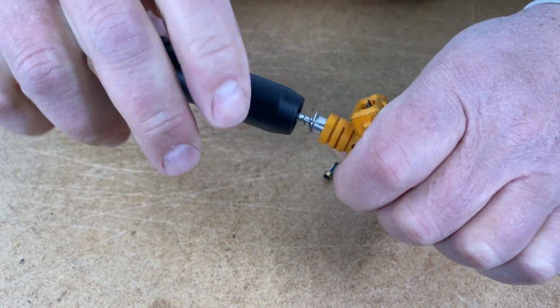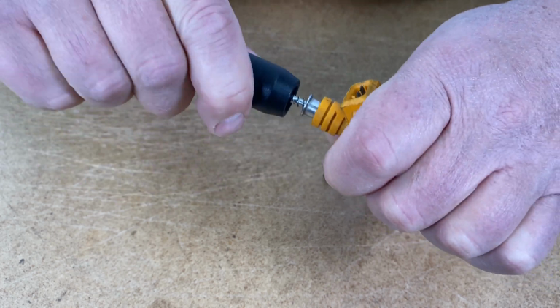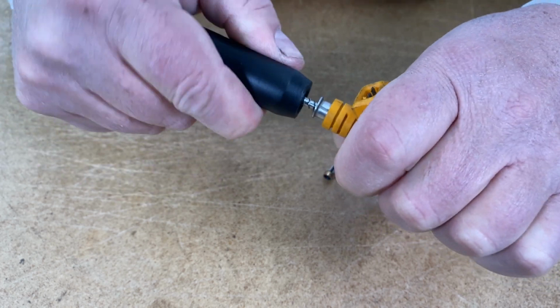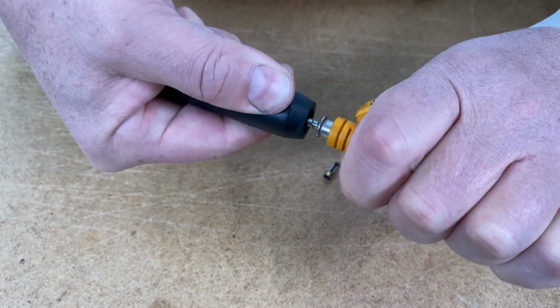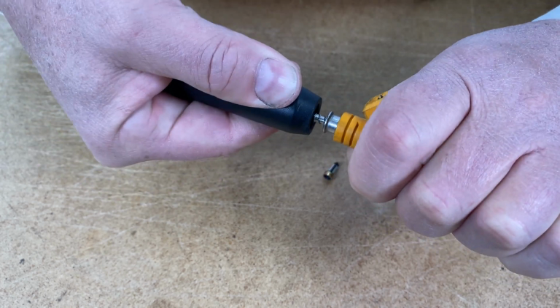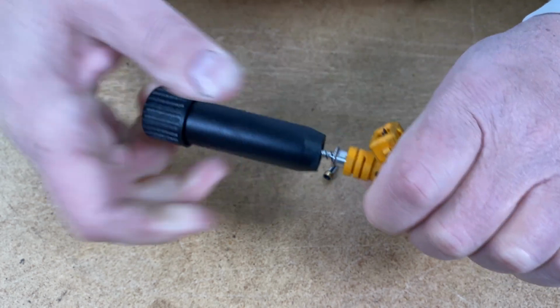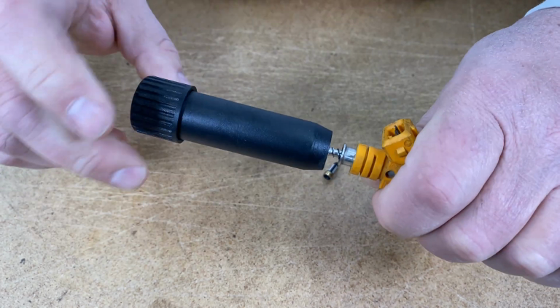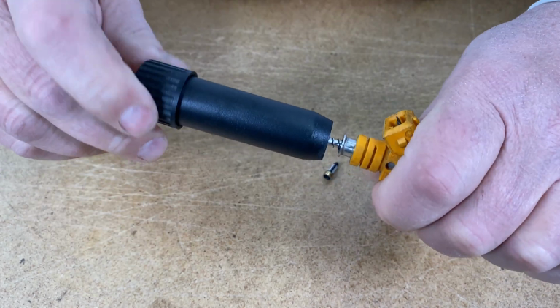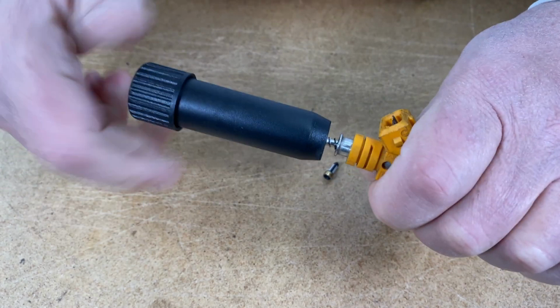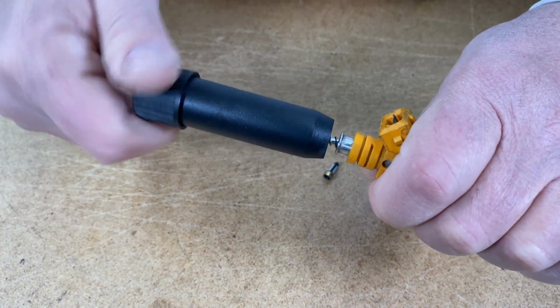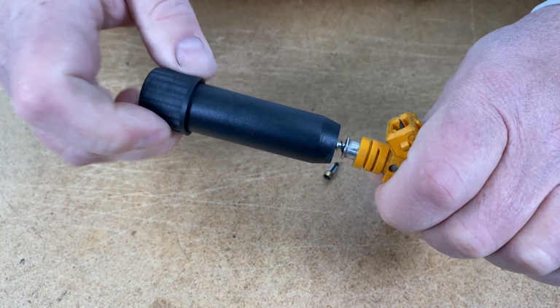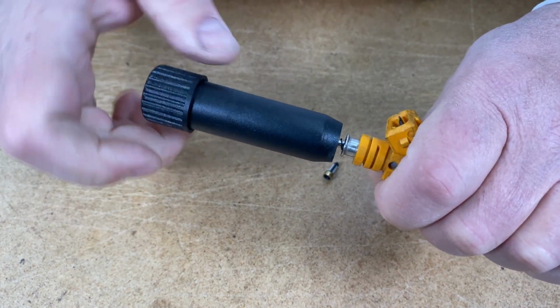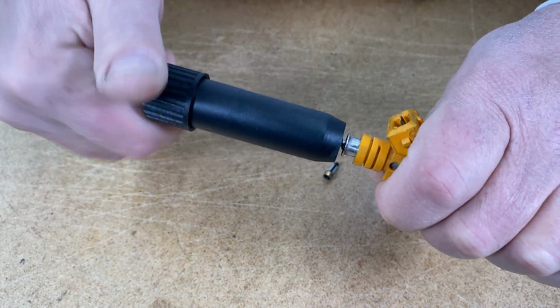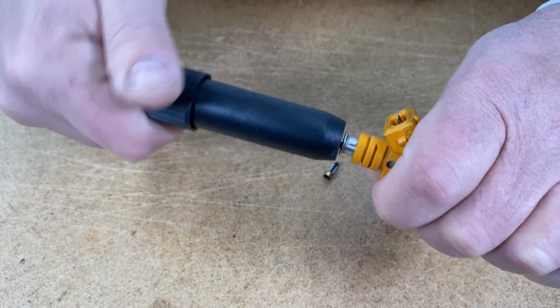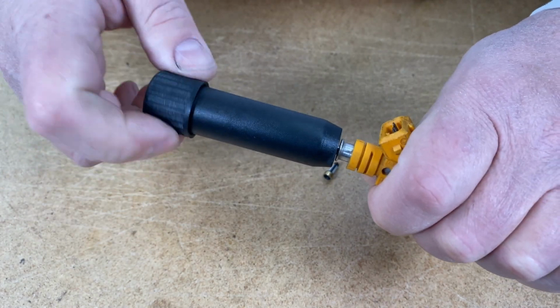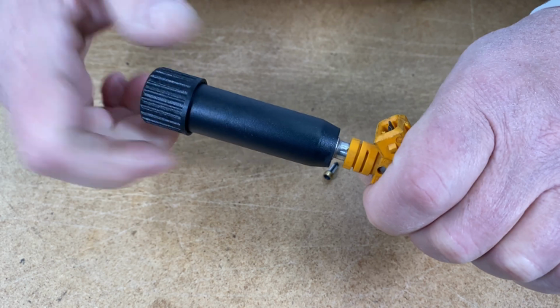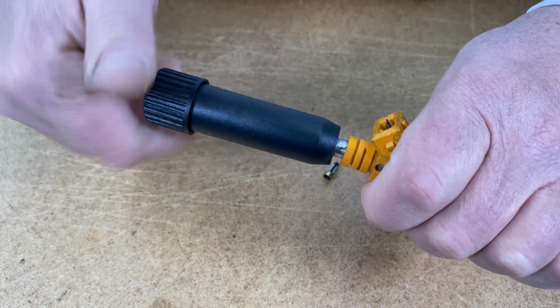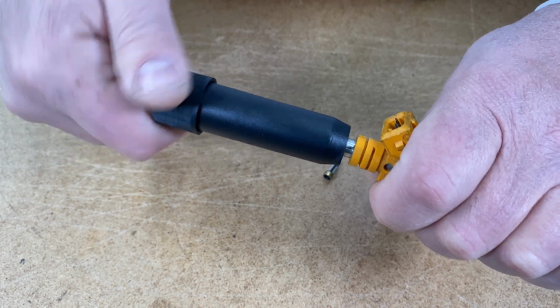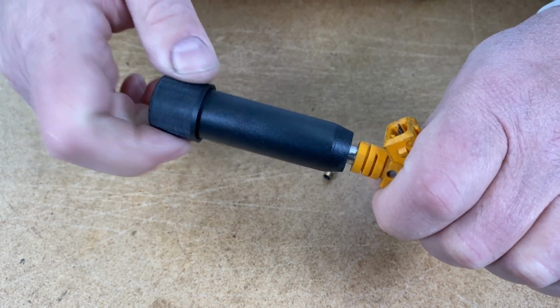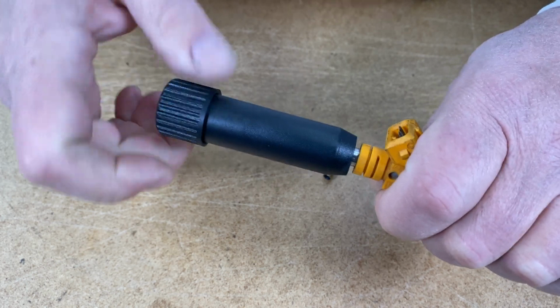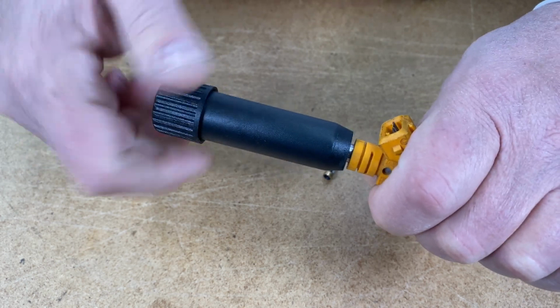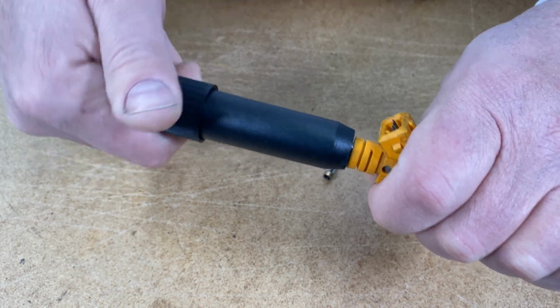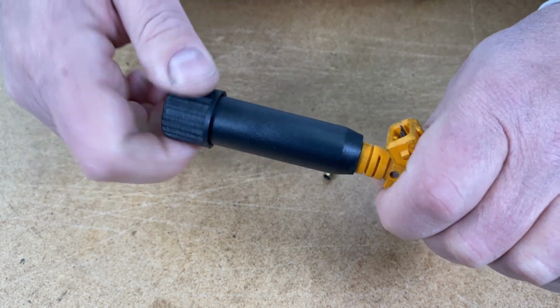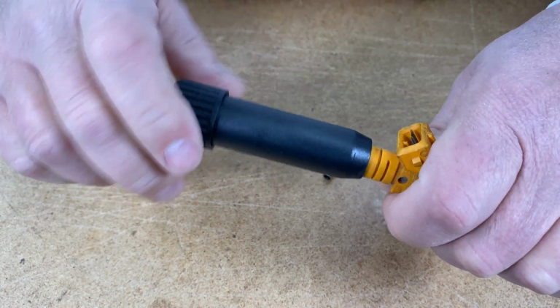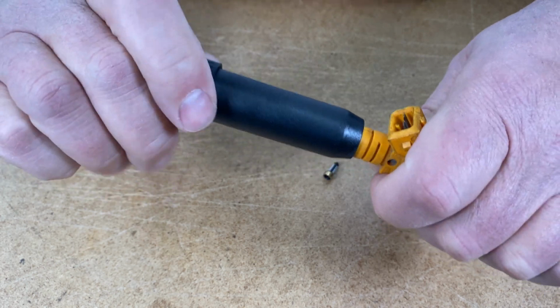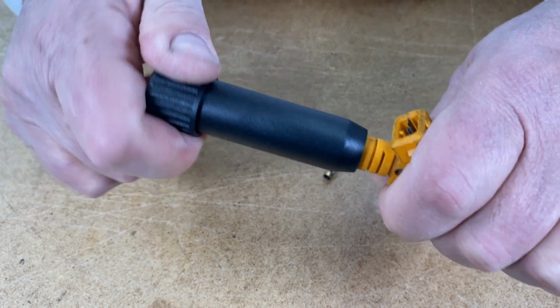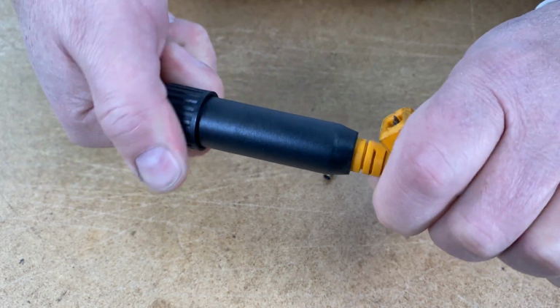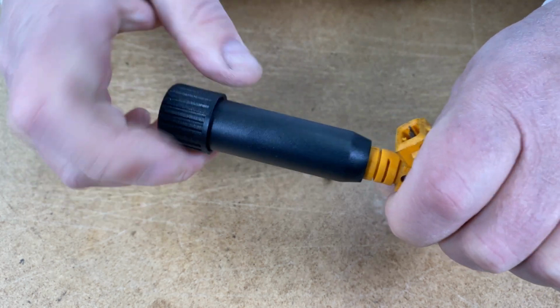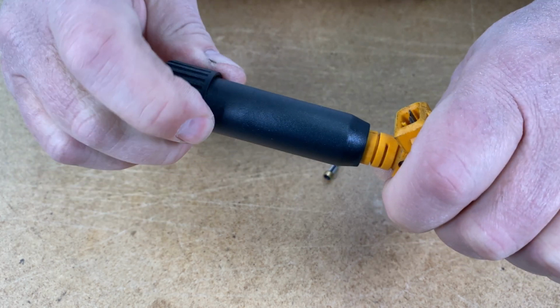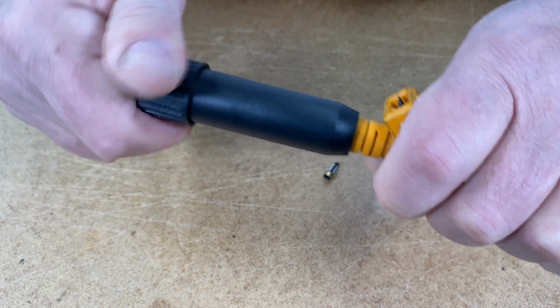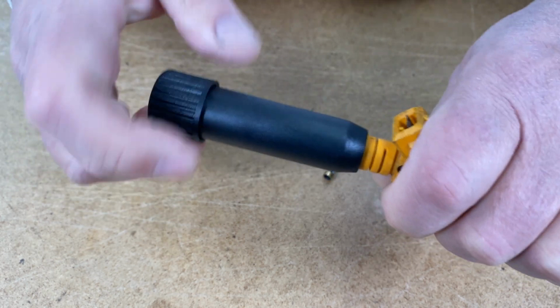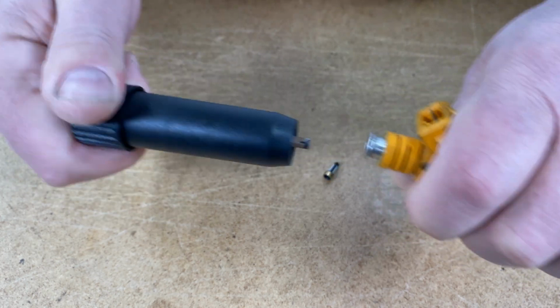Take the knob and twist it clockwise to draw it down onto the injector. You'll feel it lock onto the body. Continue to twist clockwise — pop — out comes the filter basket.